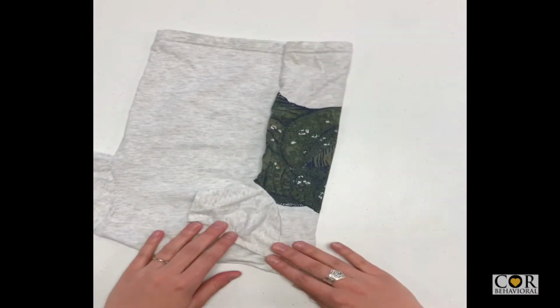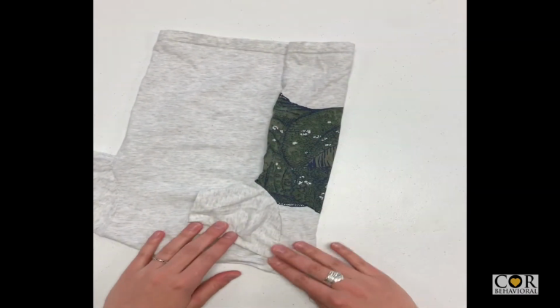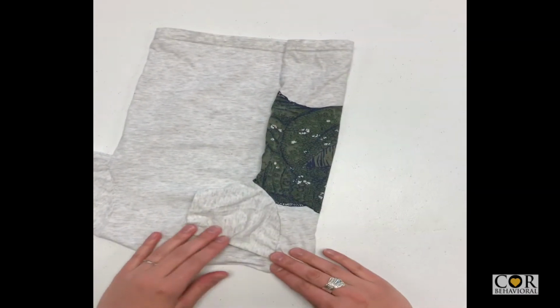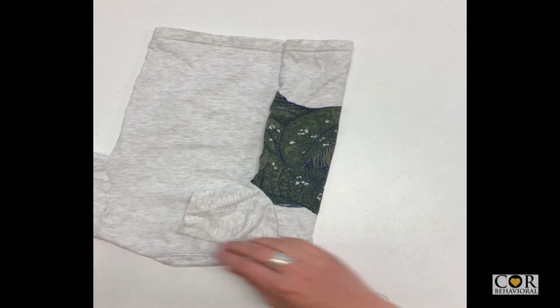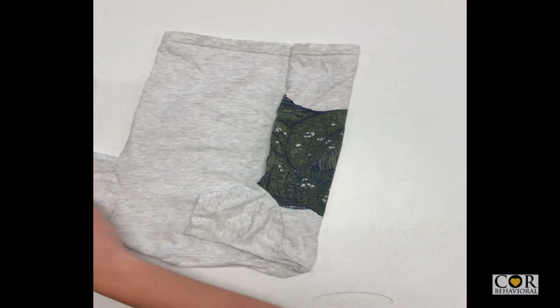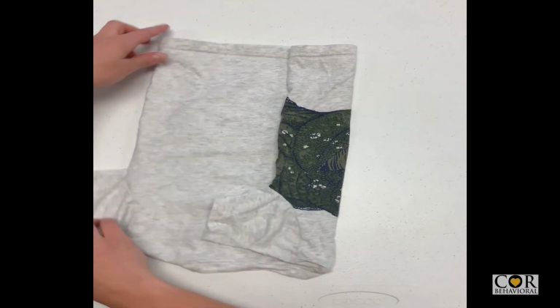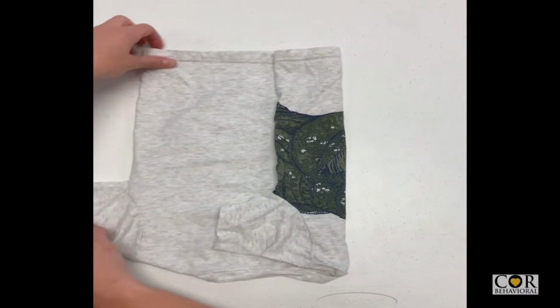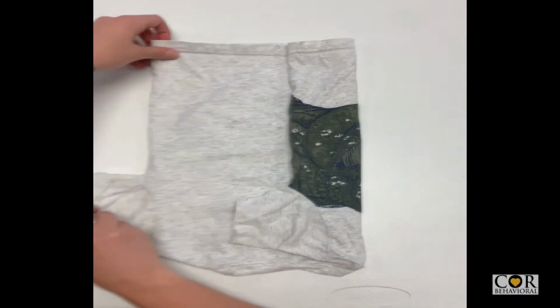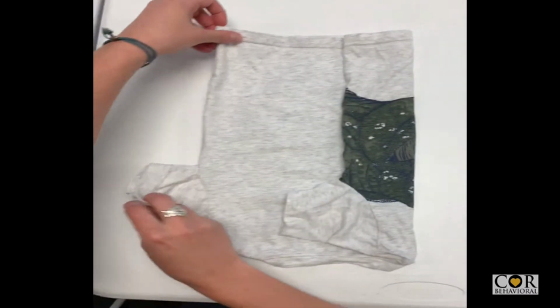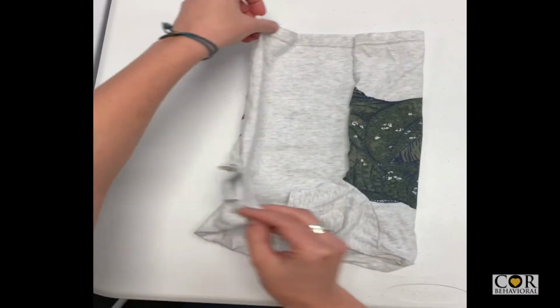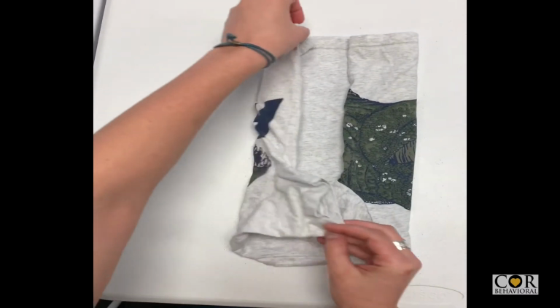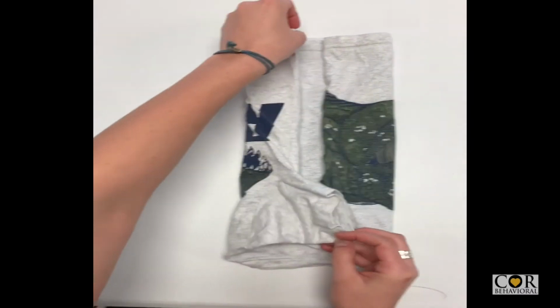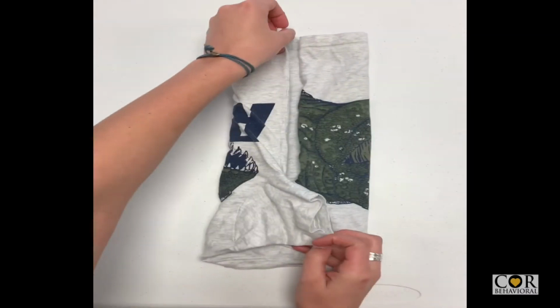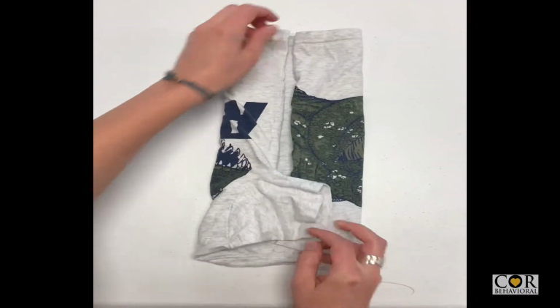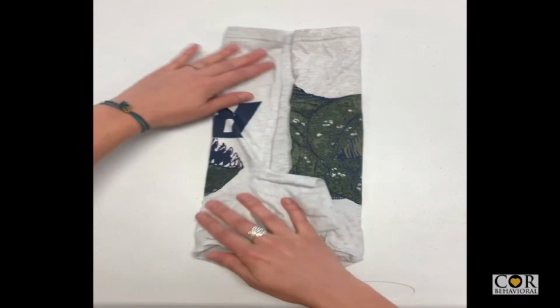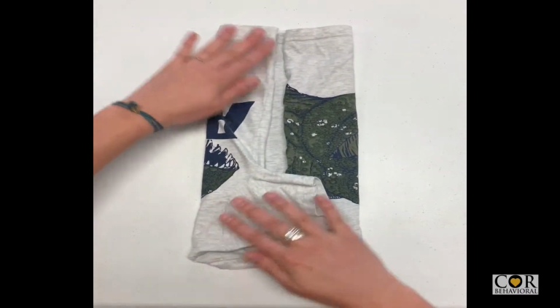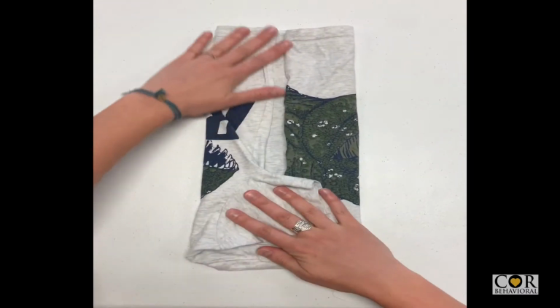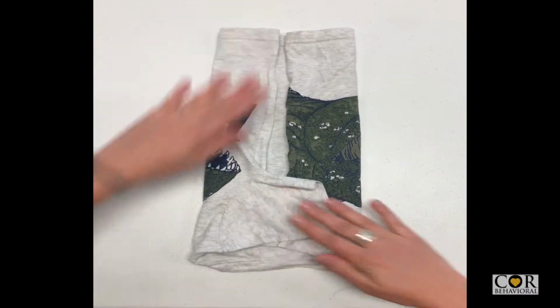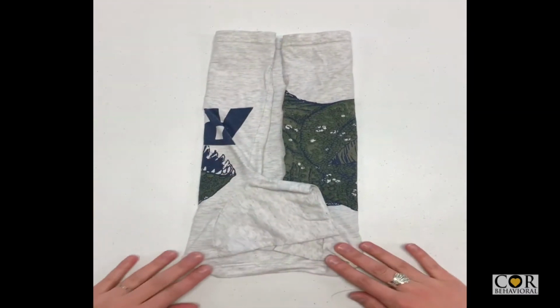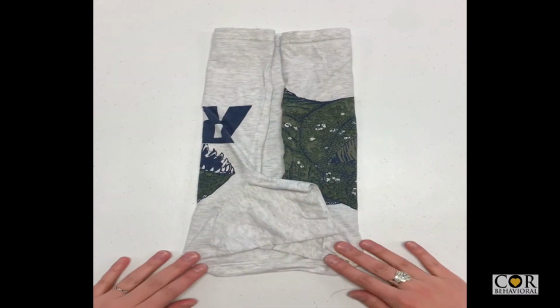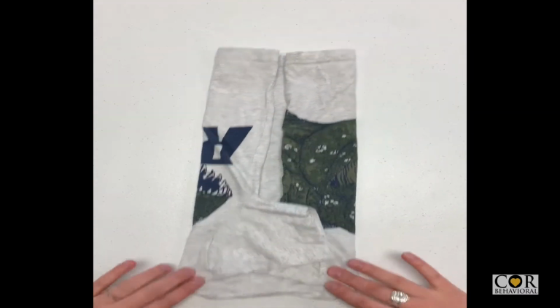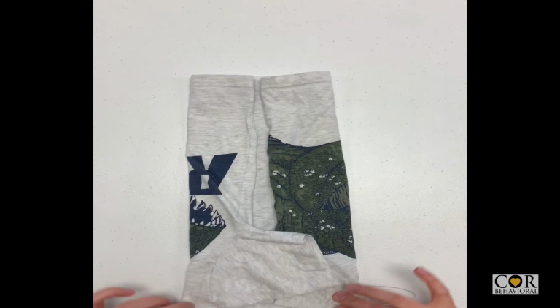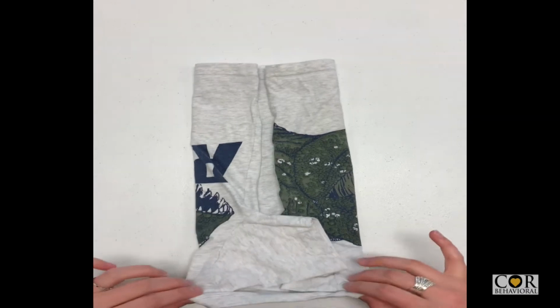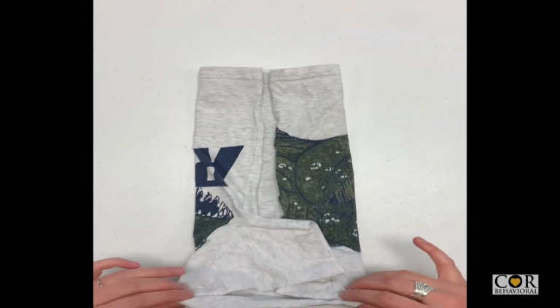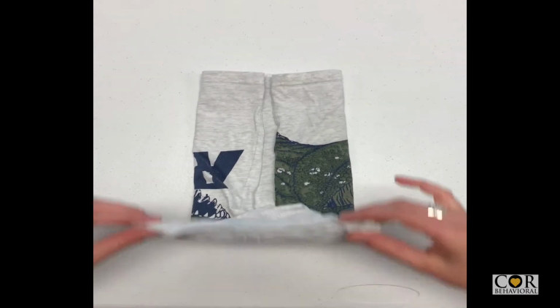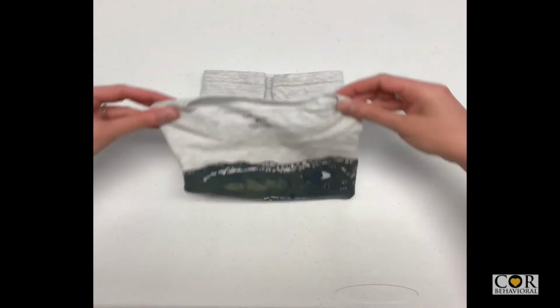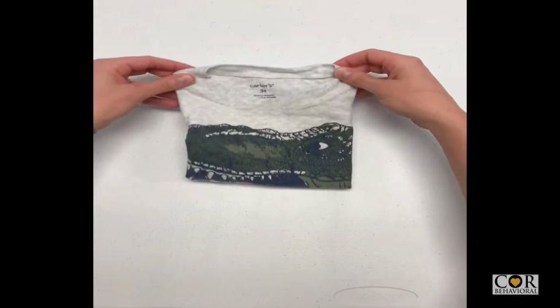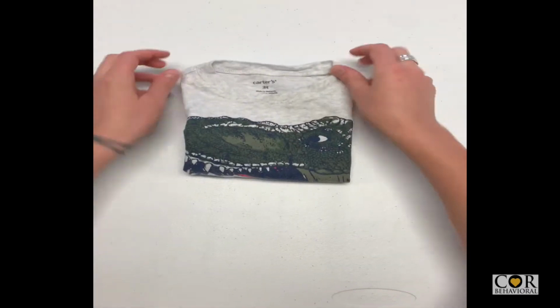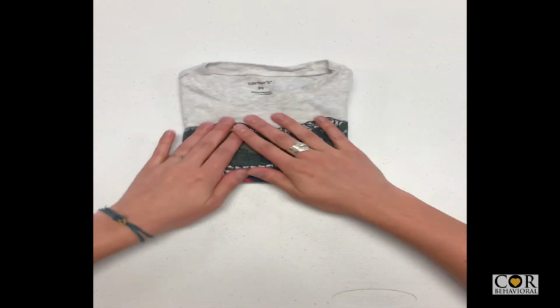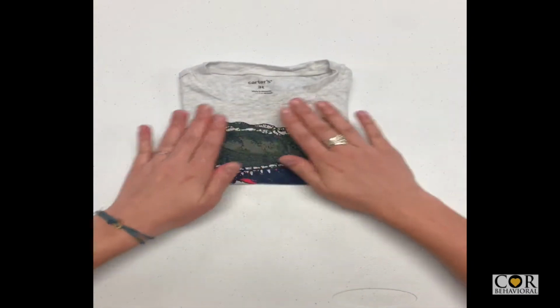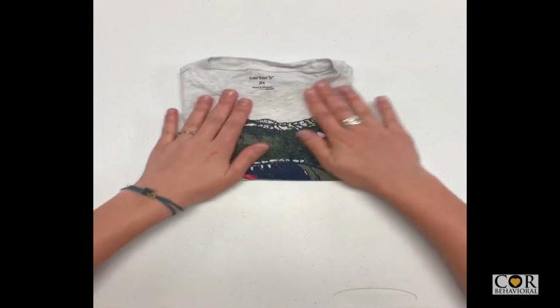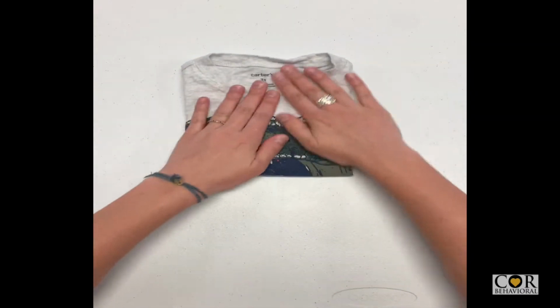Grab left sleeve and left corner, fold vertically into the middle. Grab collar of shirt and fold in half to meet bottom edge. Press down.